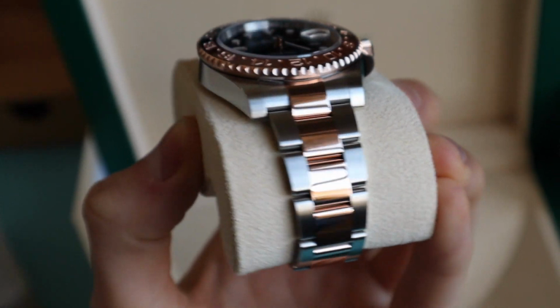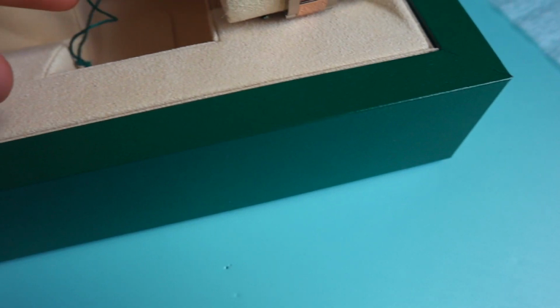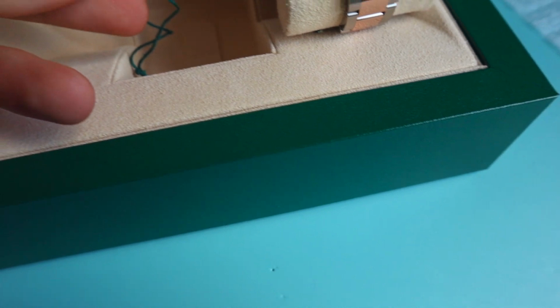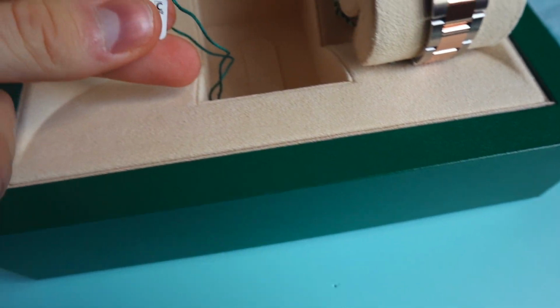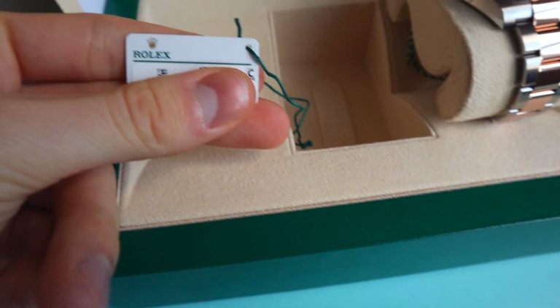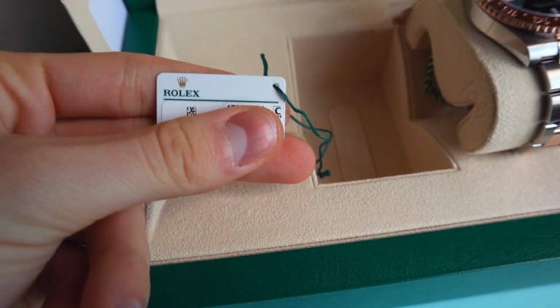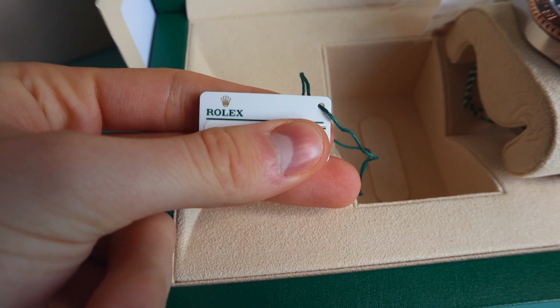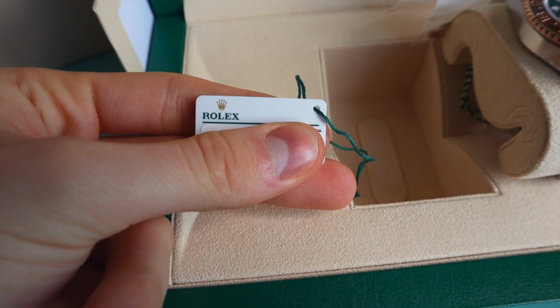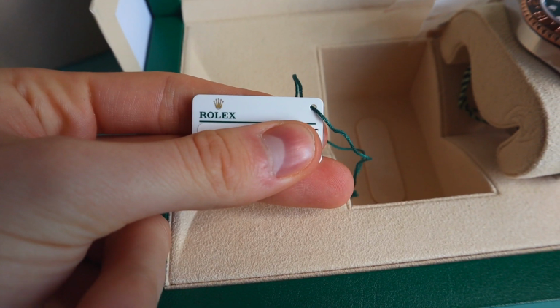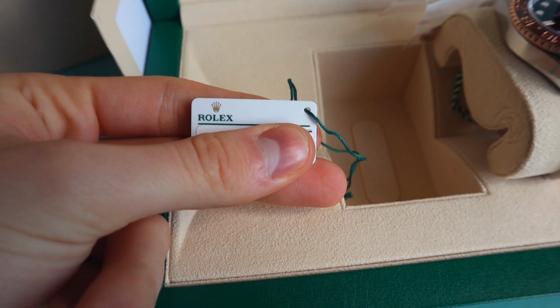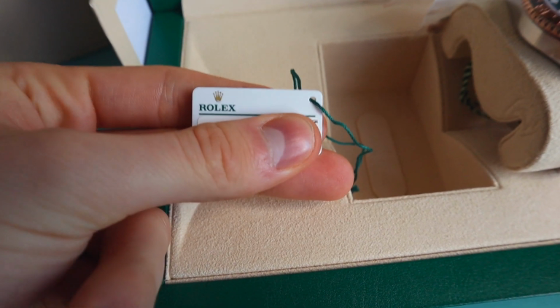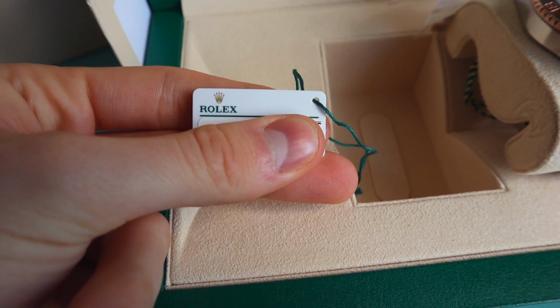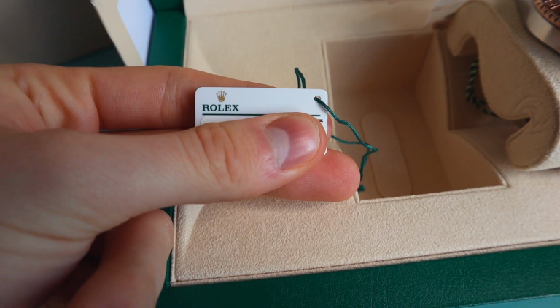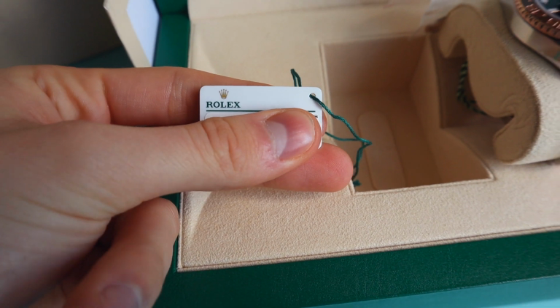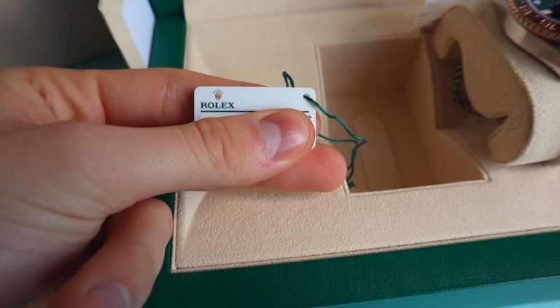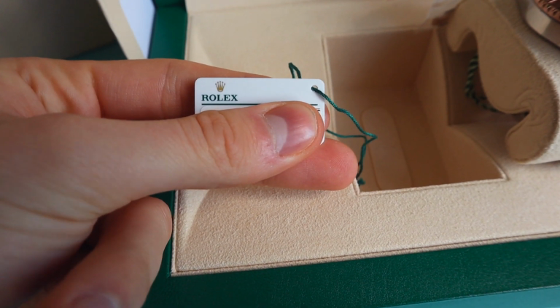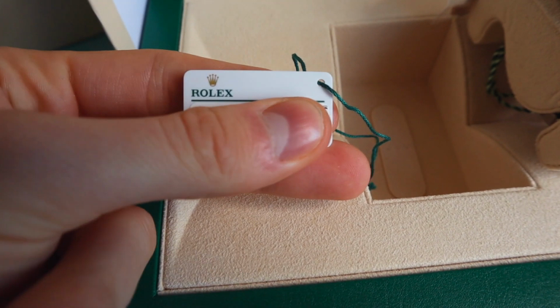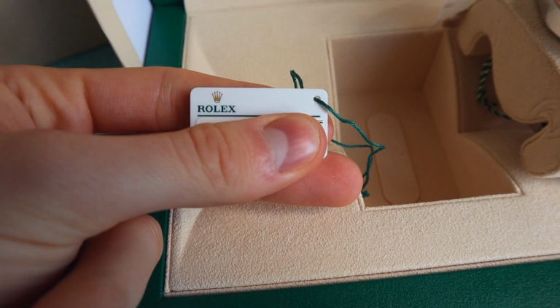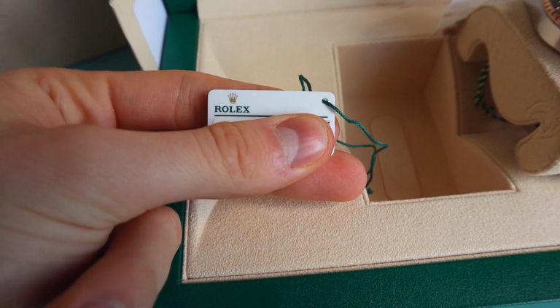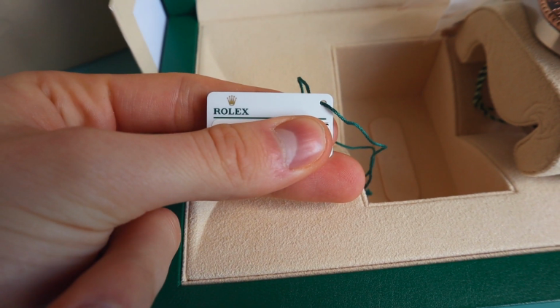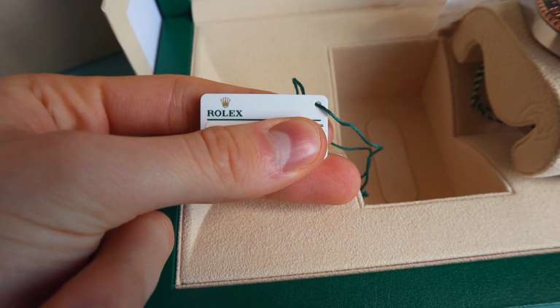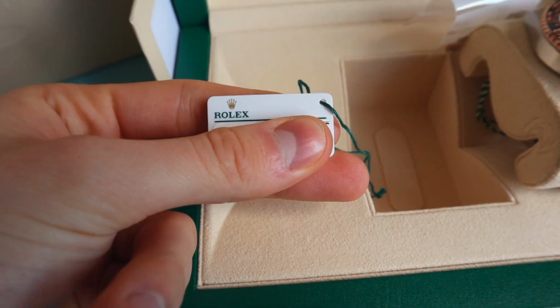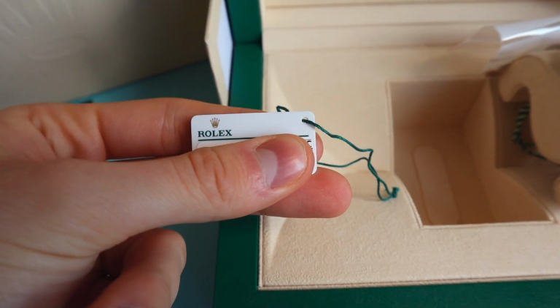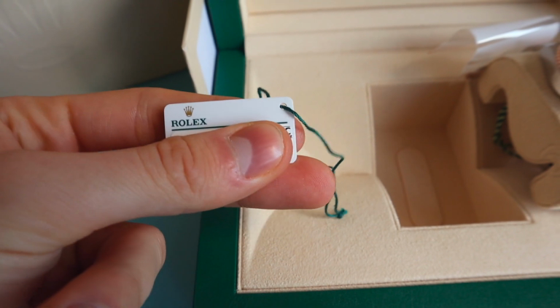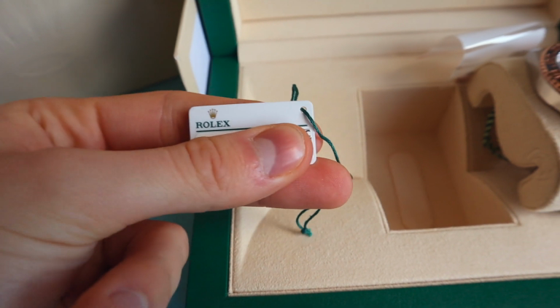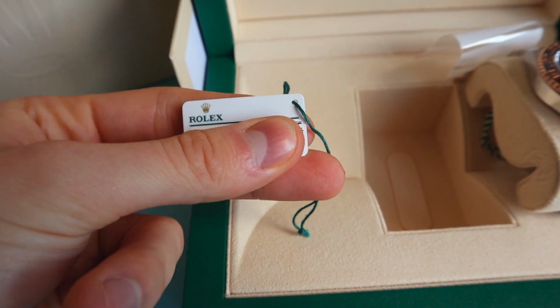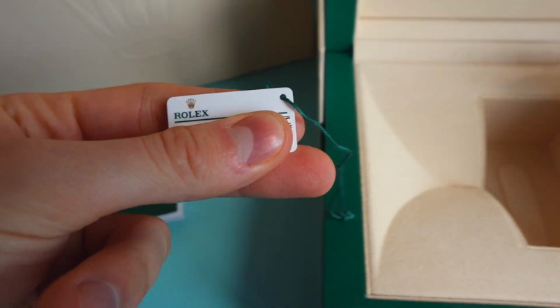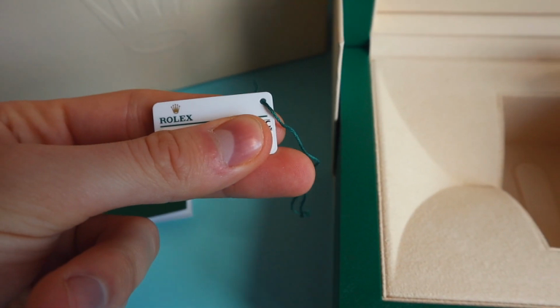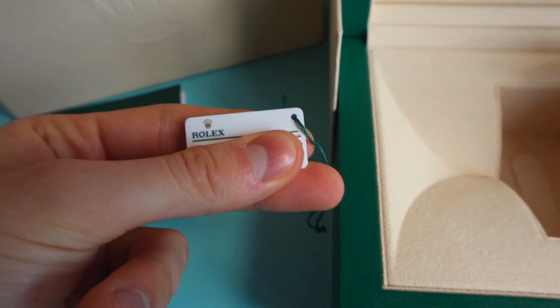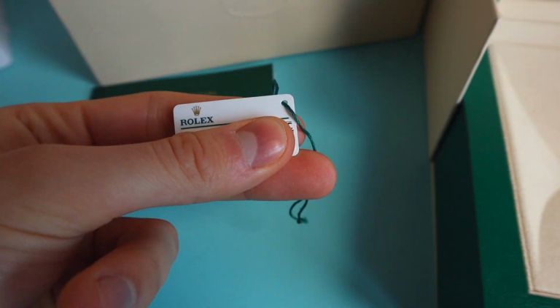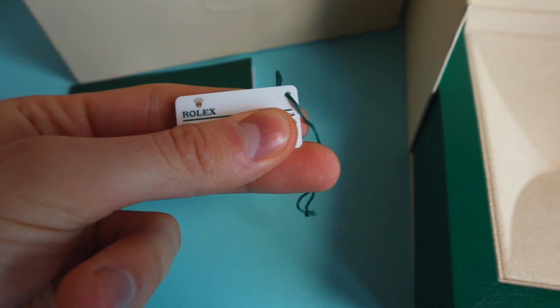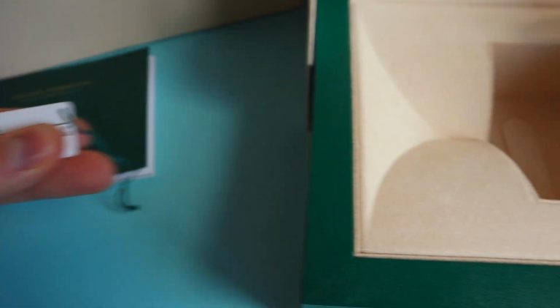Let's see what we have with the watch. We've got the Rolex white tag. This one is really important and that's why I'm covering it because it contains the serial number of the watch and I don't really want to share it with anyone, so I'll just leave it to the side.